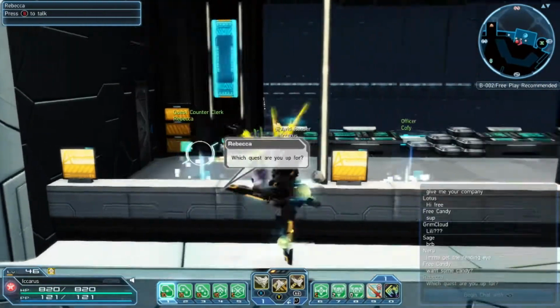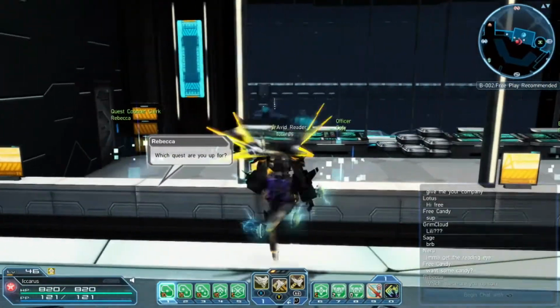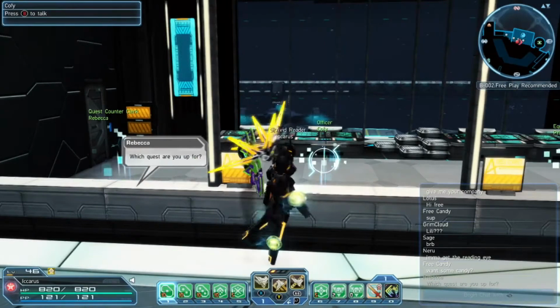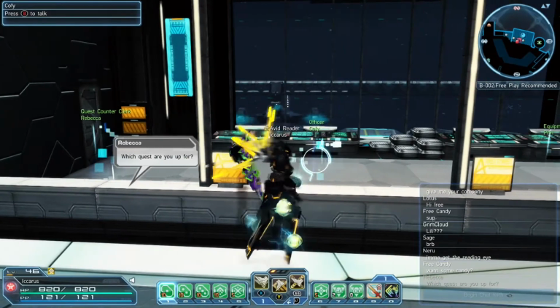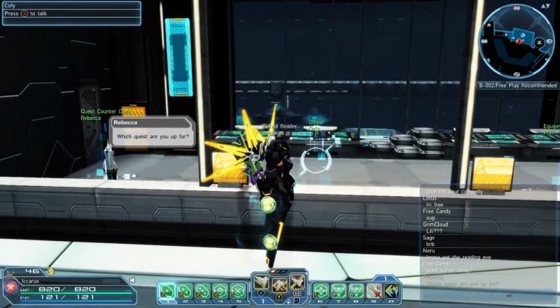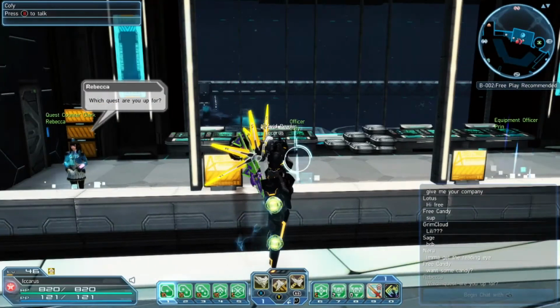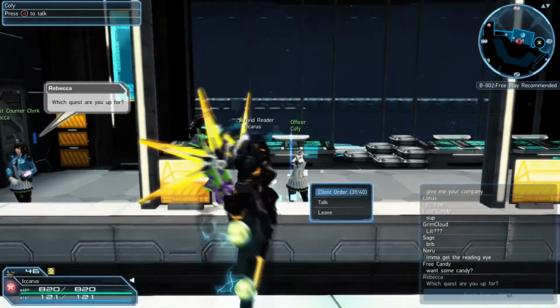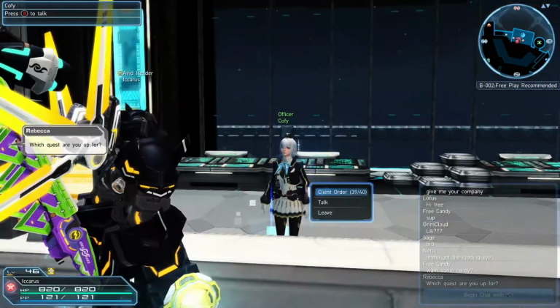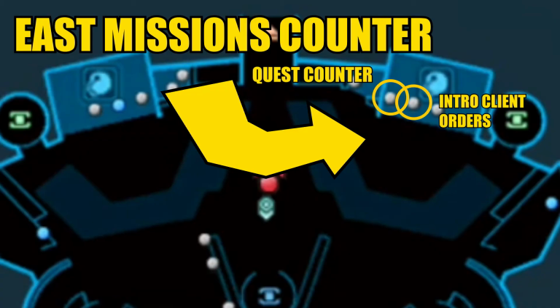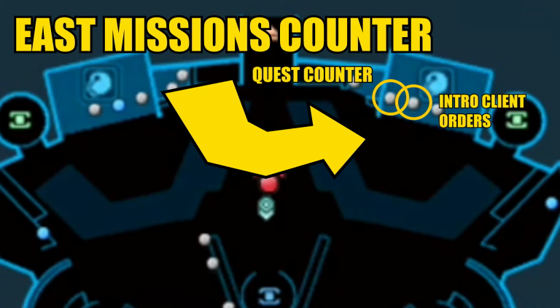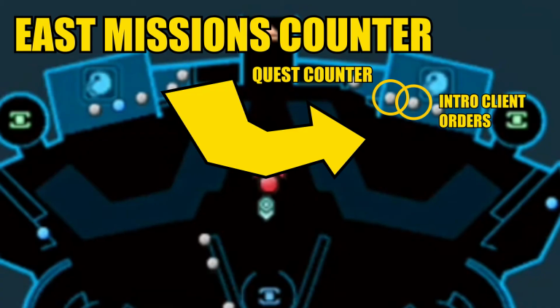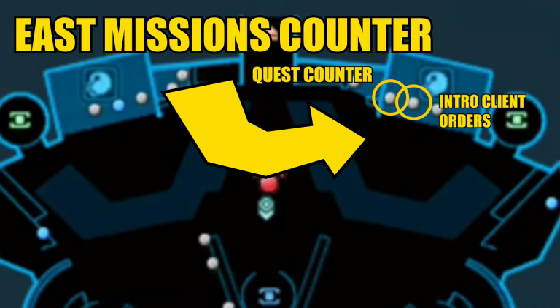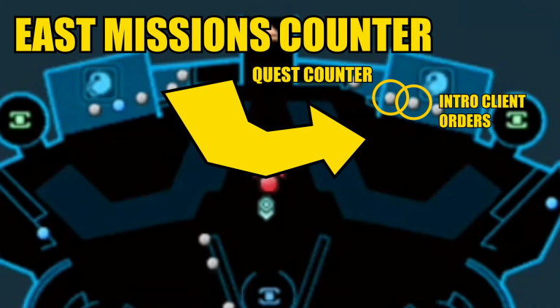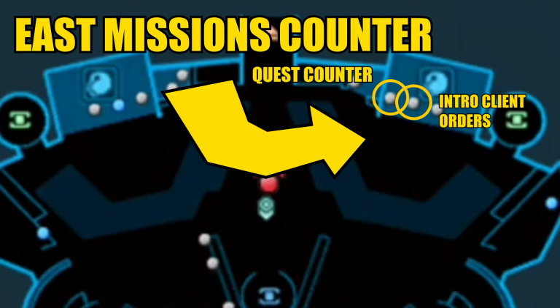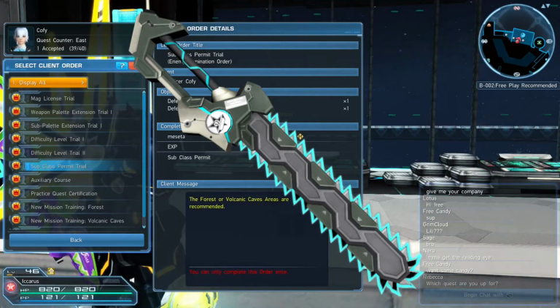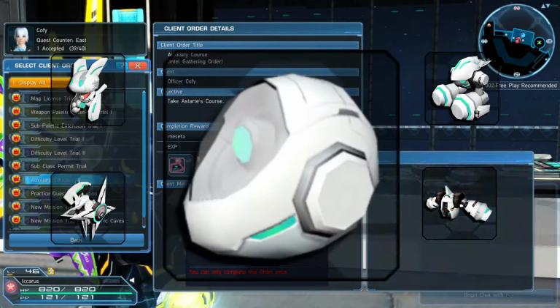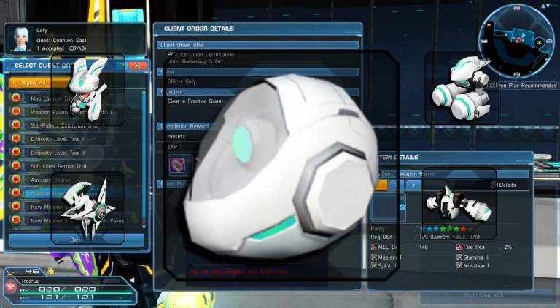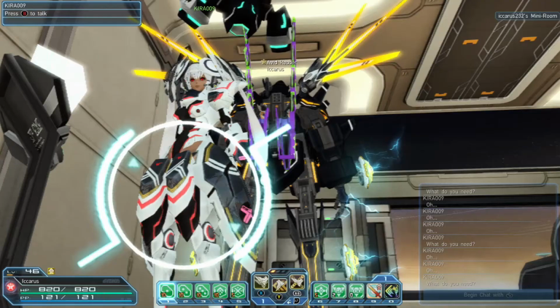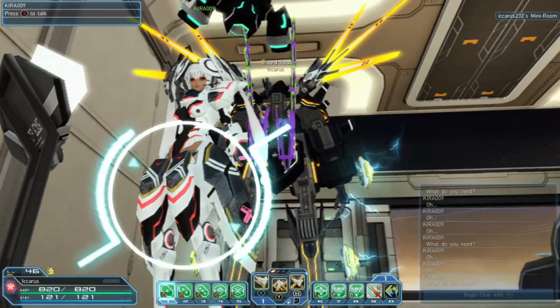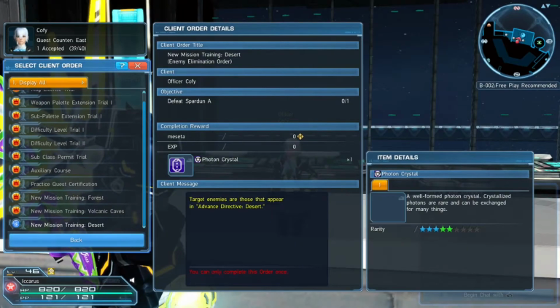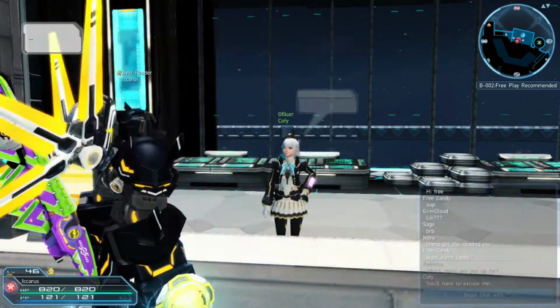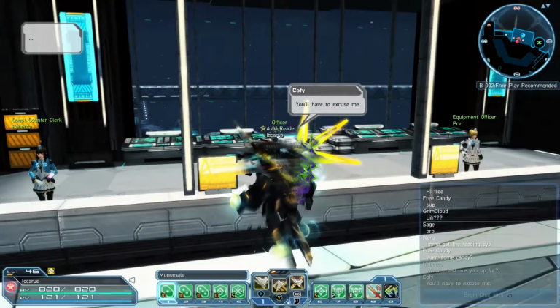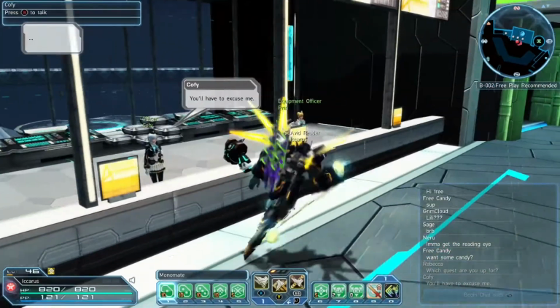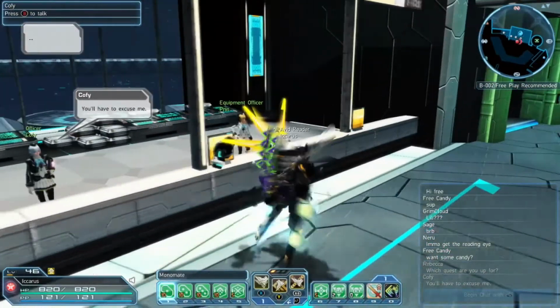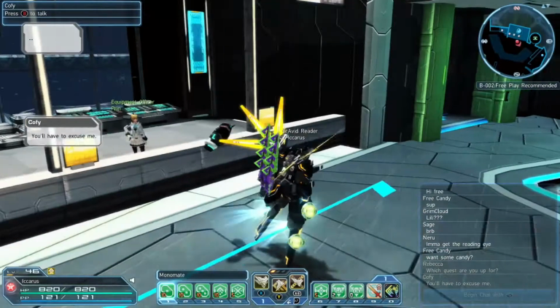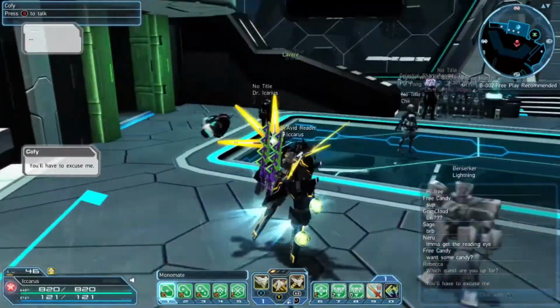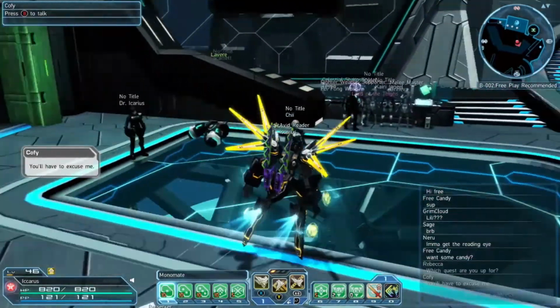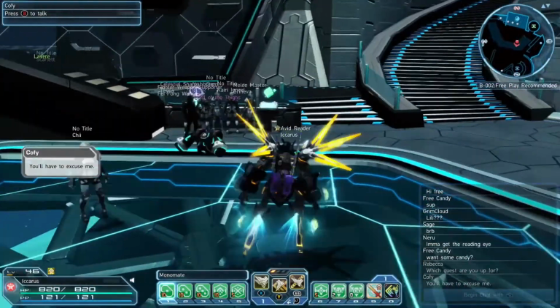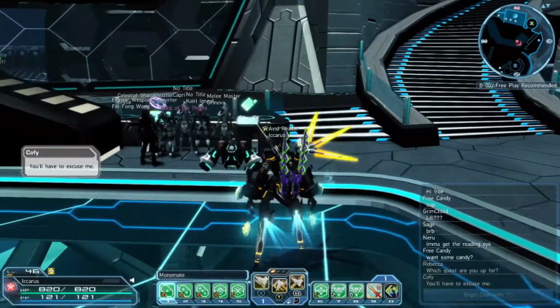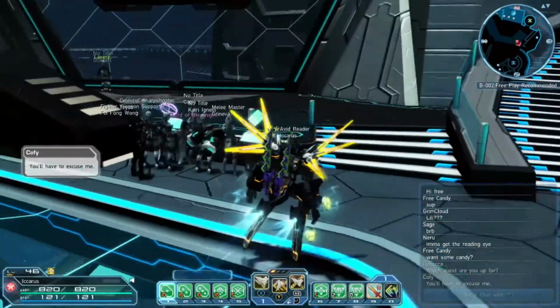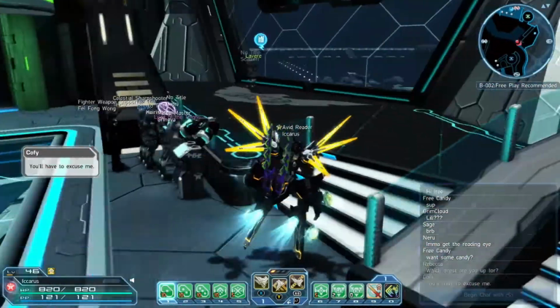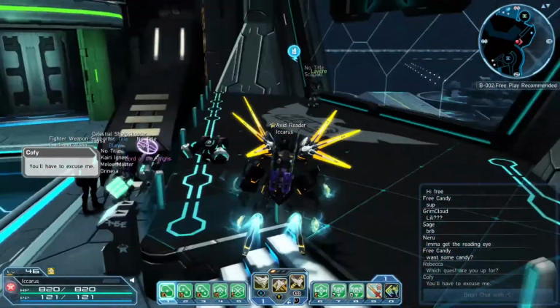Here's your base quest counter and here are all your intro tutorial missions. Kofi is basically just getting your subclass, your mag, and your auxiliary. There's a lot more to go into on those three things individually, but for now I'm going to leave them as is.